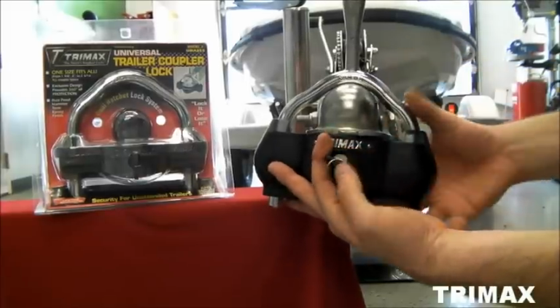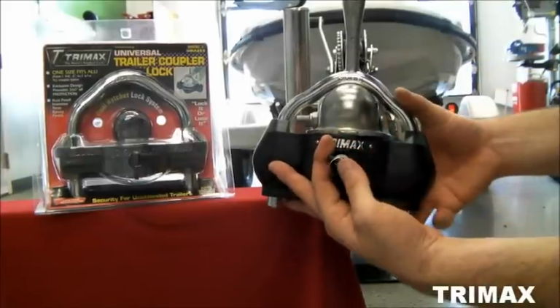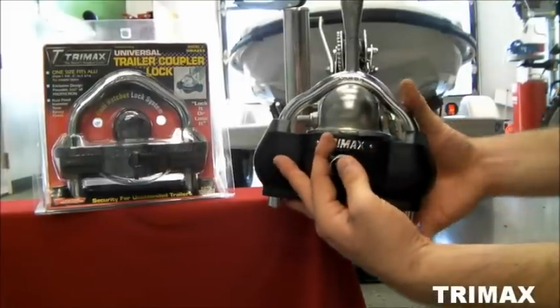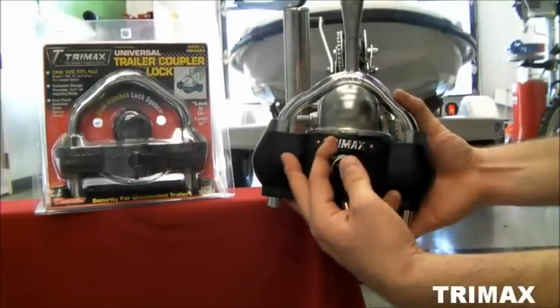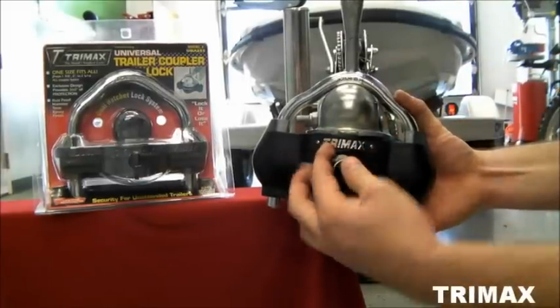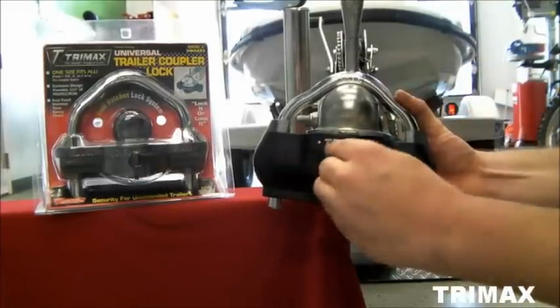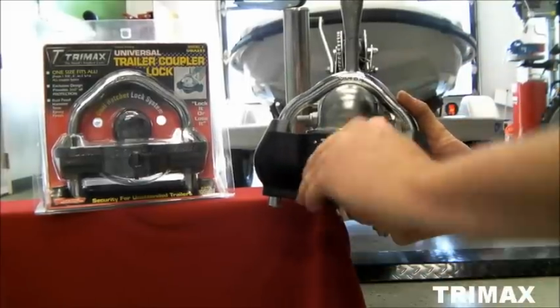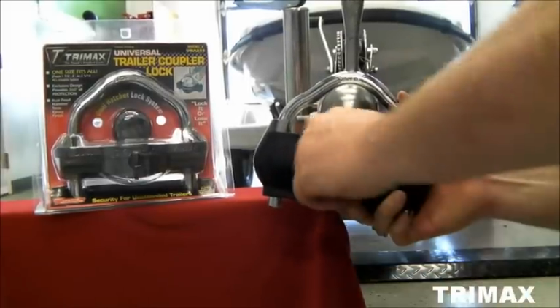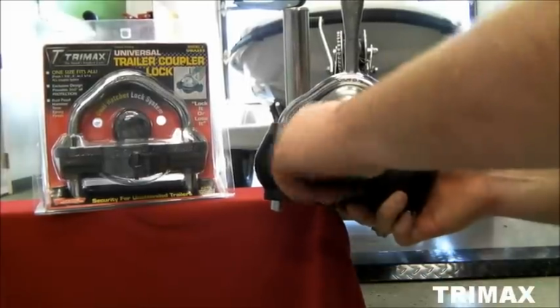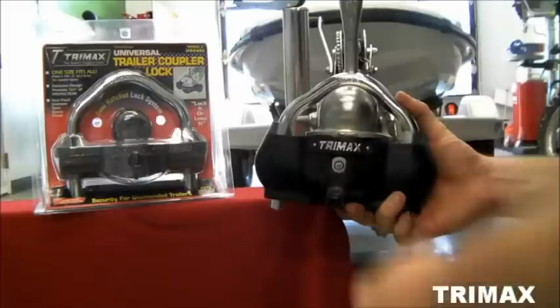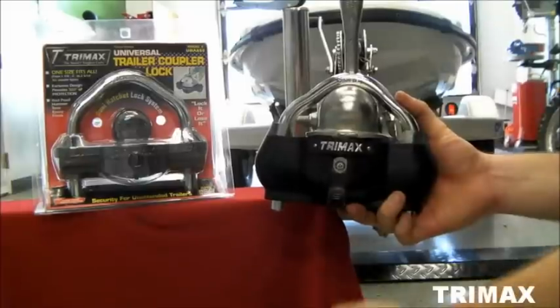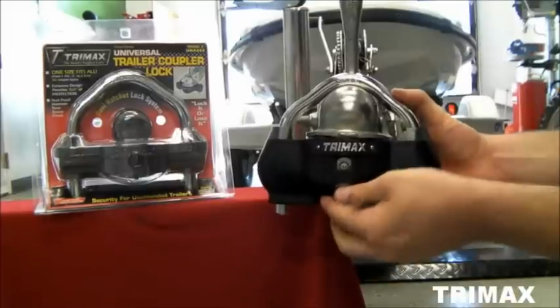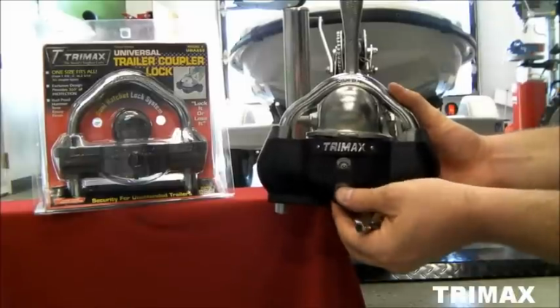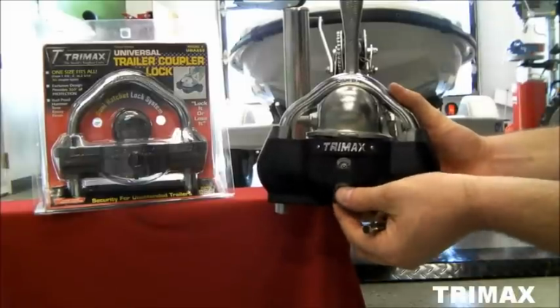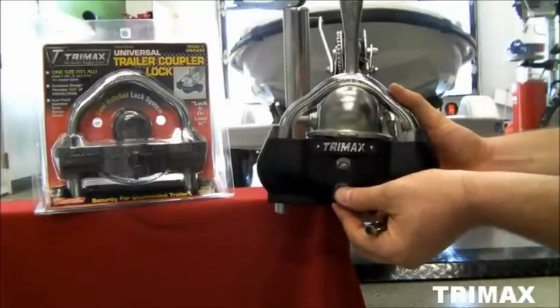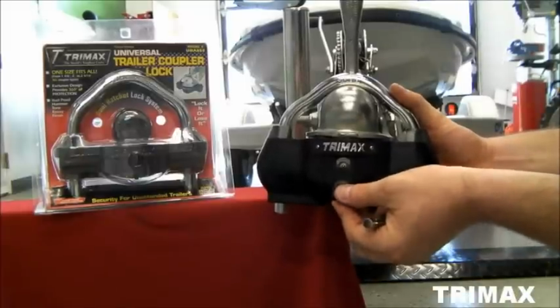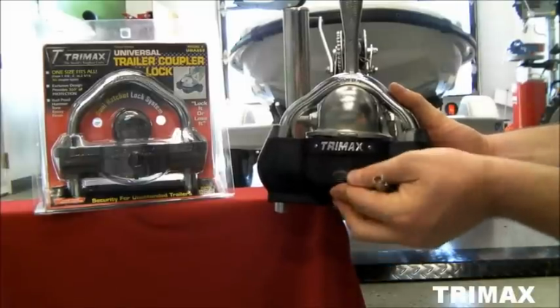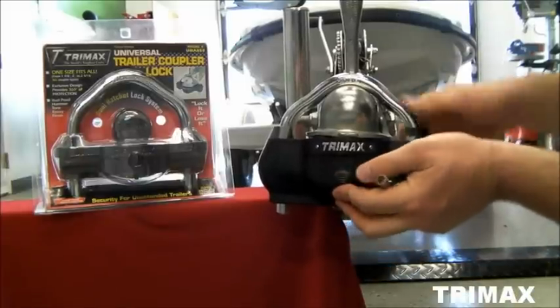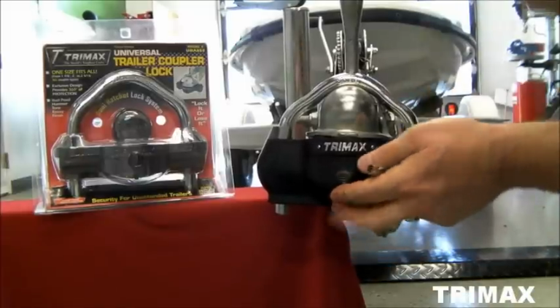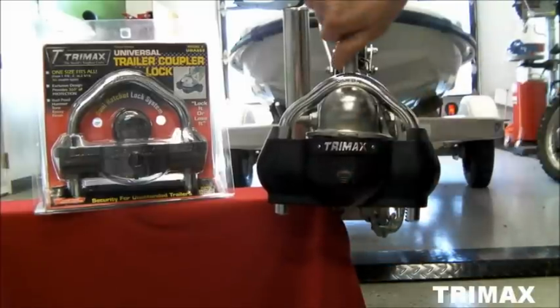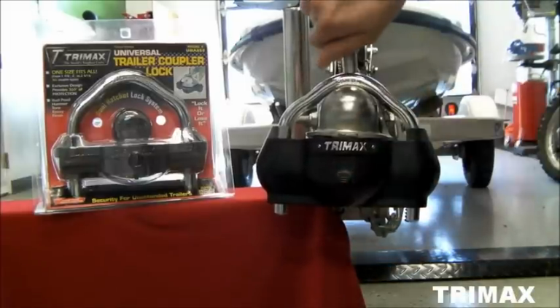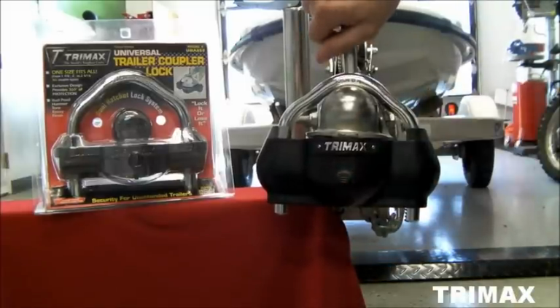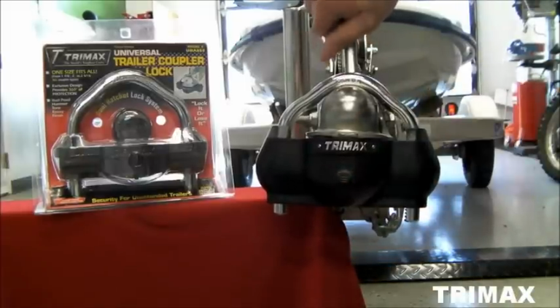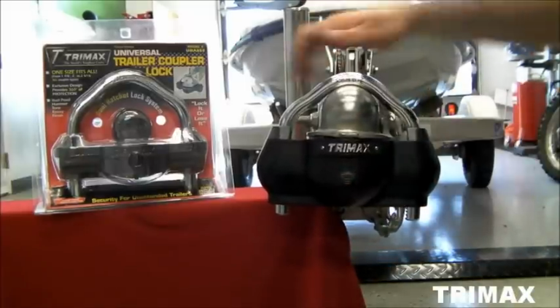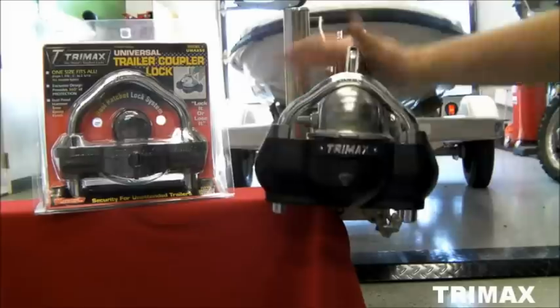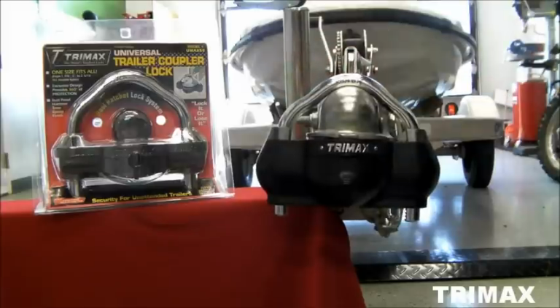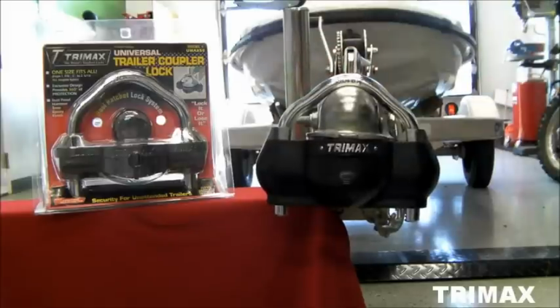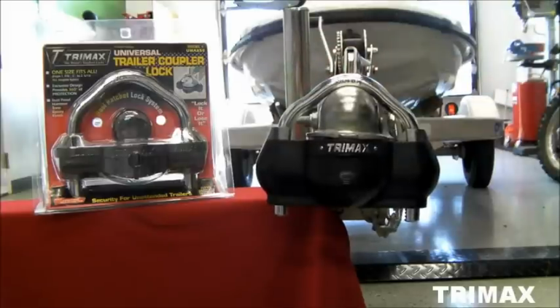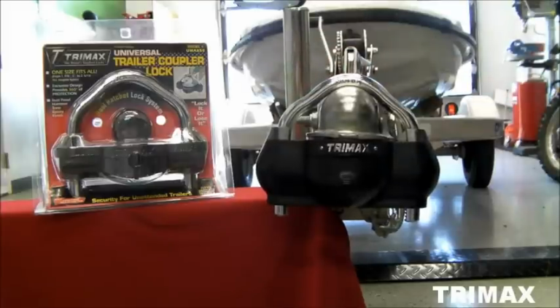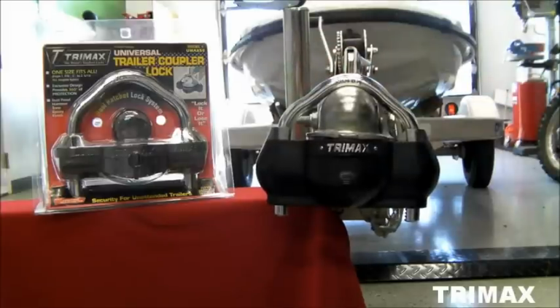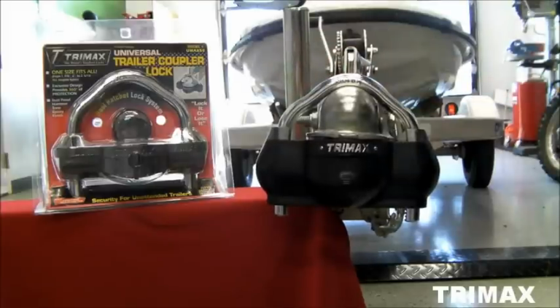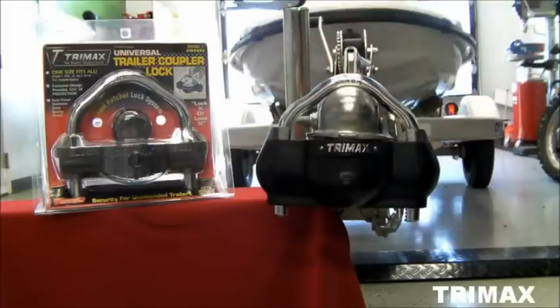Turn the key counter-clockwise to 6 o'clock and remove it. Make sure you put the dust cap back on and release the lever. And now your trailer is secured.